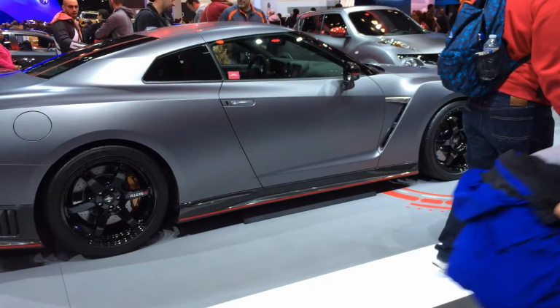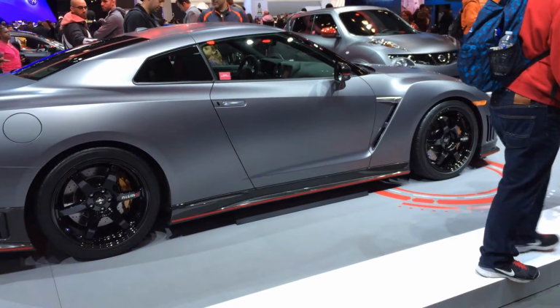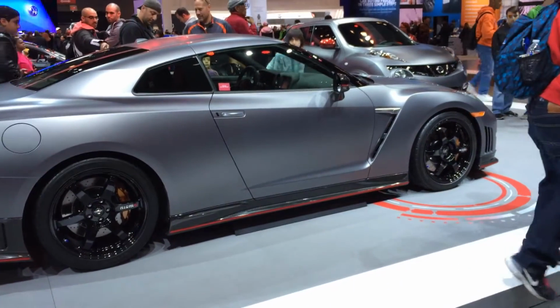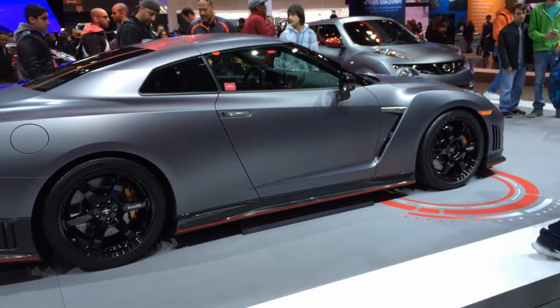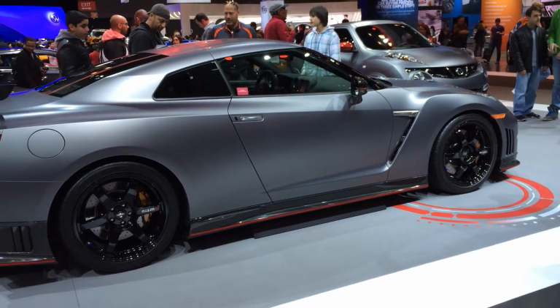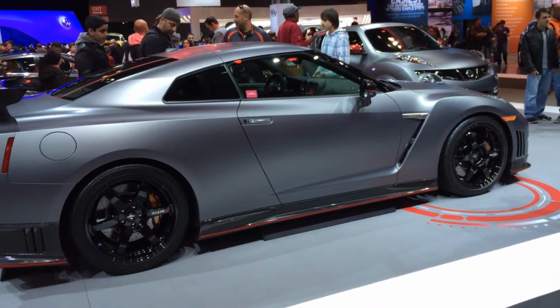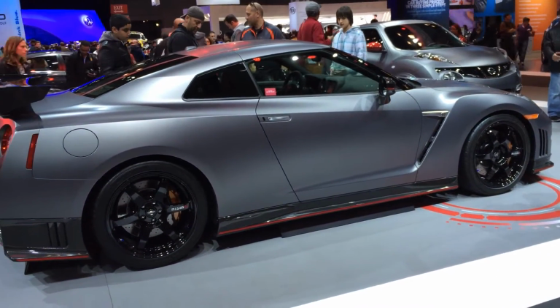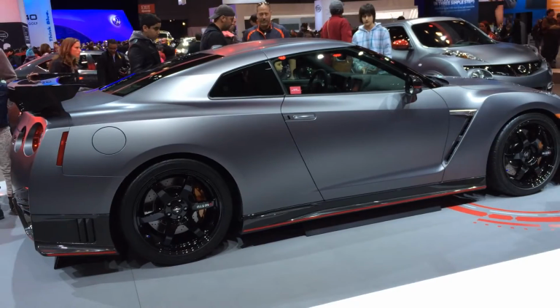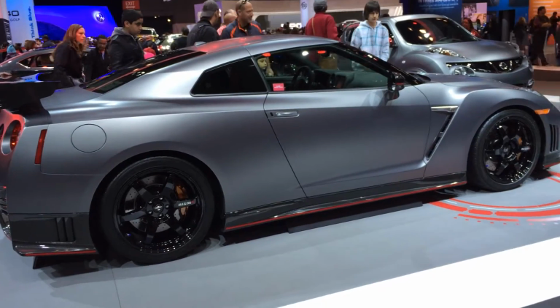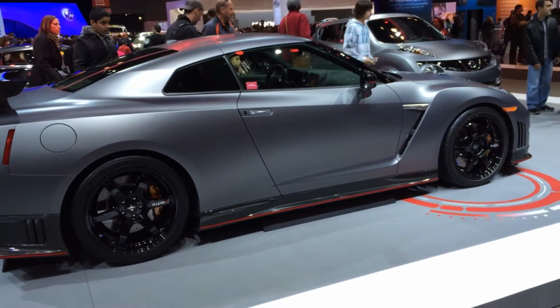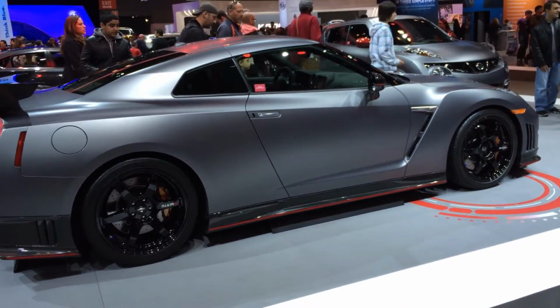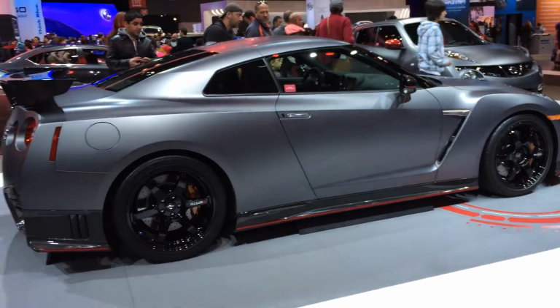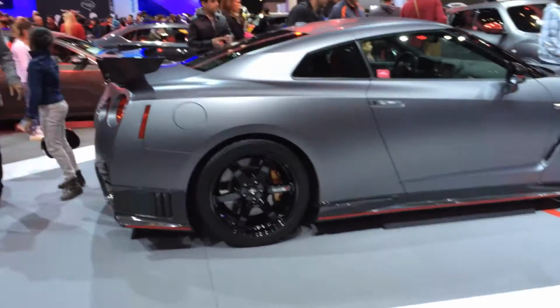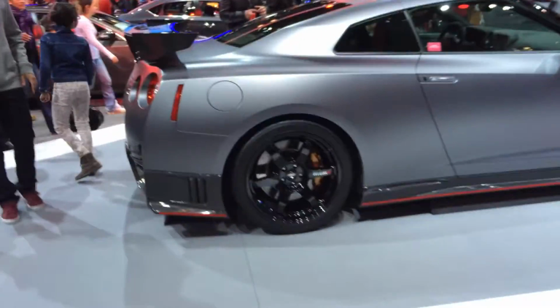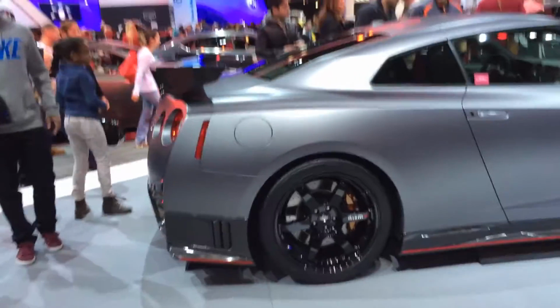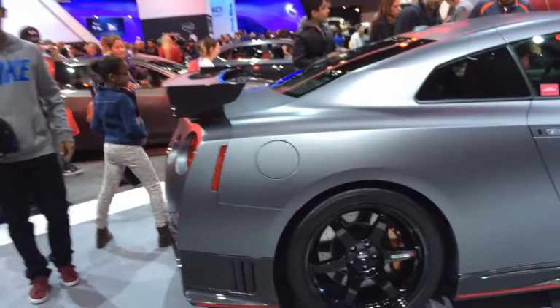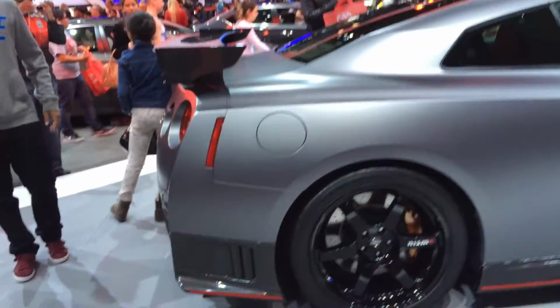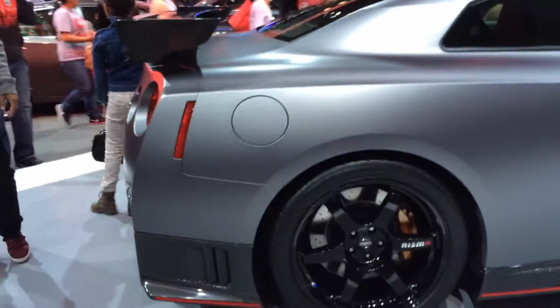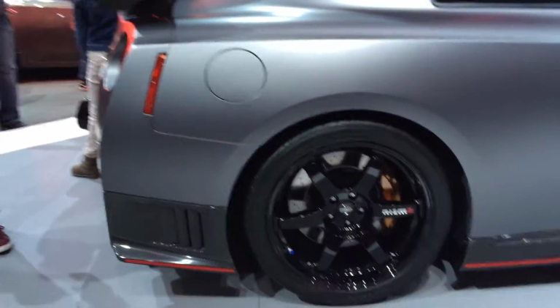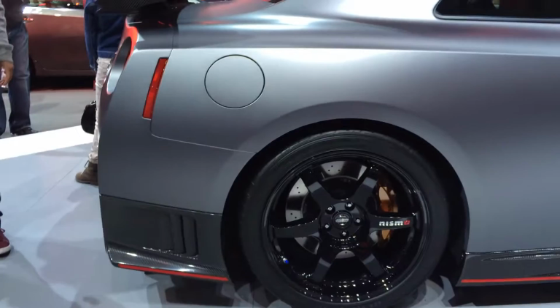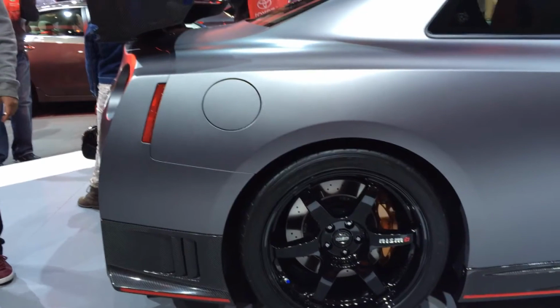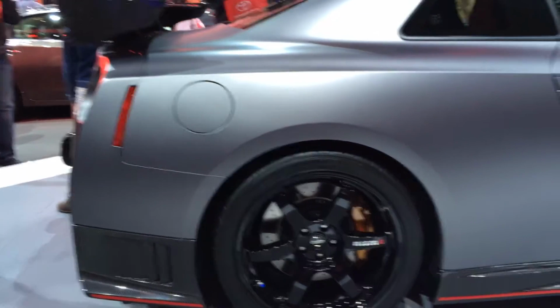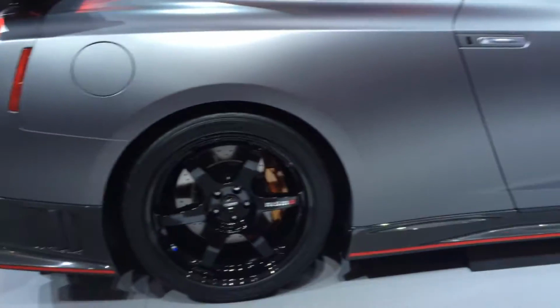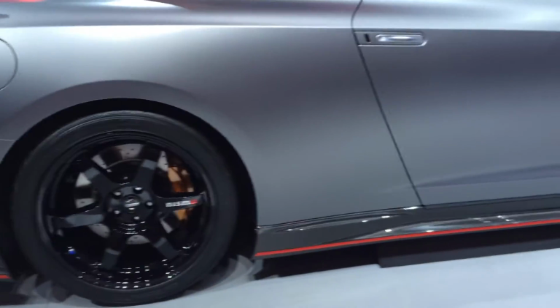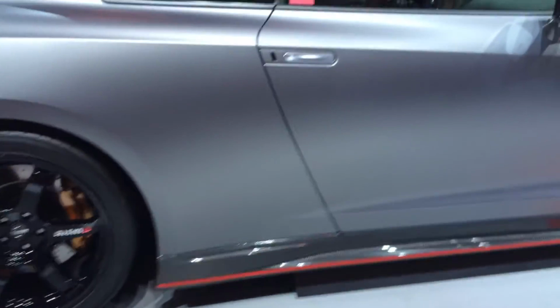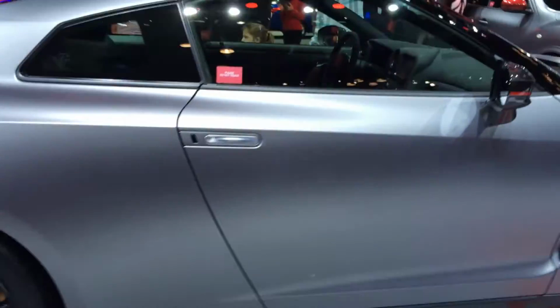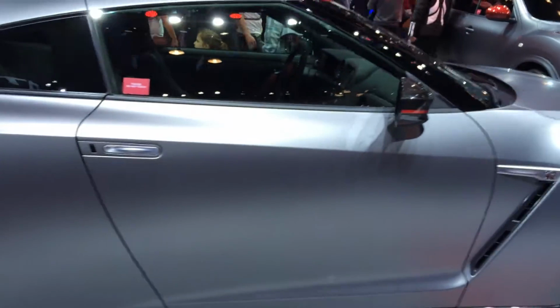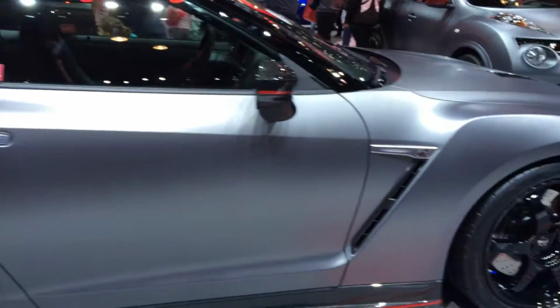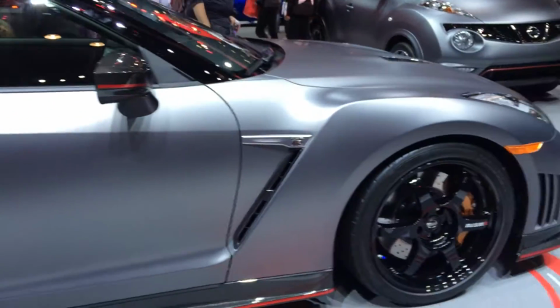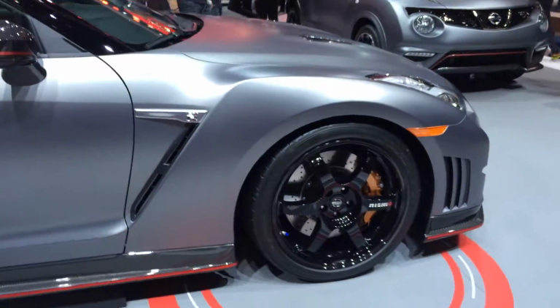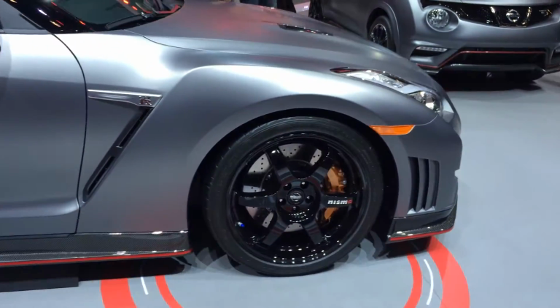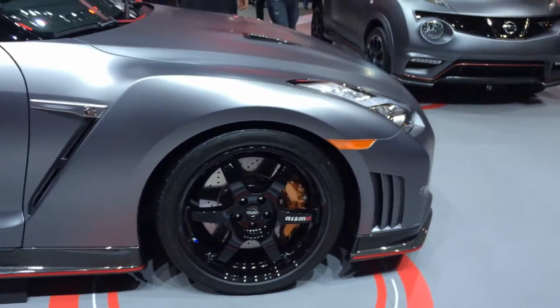Topping off this stunning exterior for the Sportzavan concept, we have these custom 21-inch wheels. Those look pretty sweet to me. She likes them — I can tell by the look of her face. She's like, yeah, I want some of those right now.